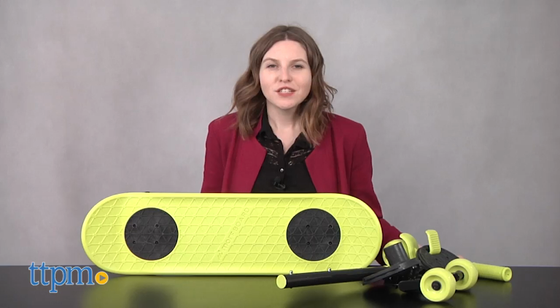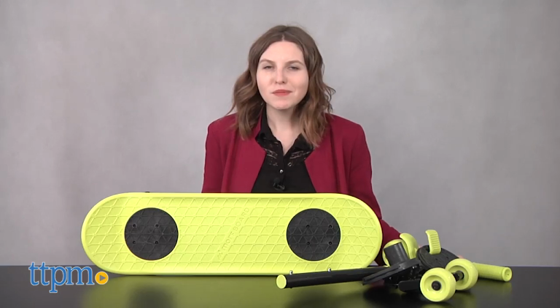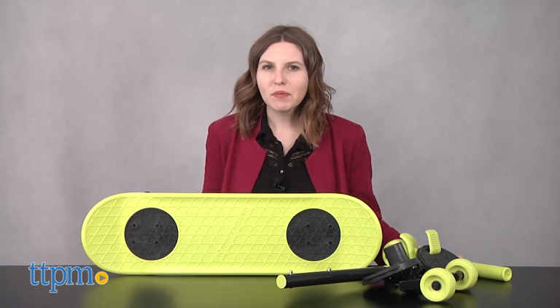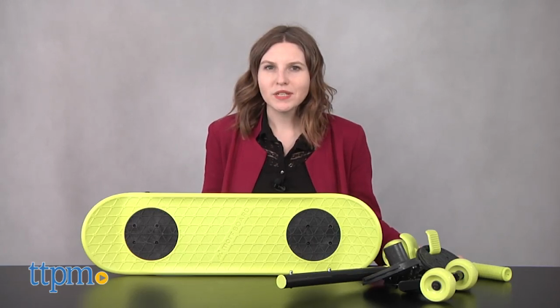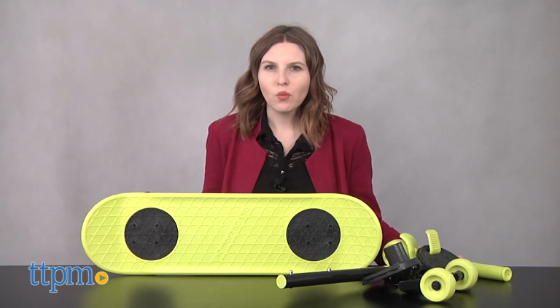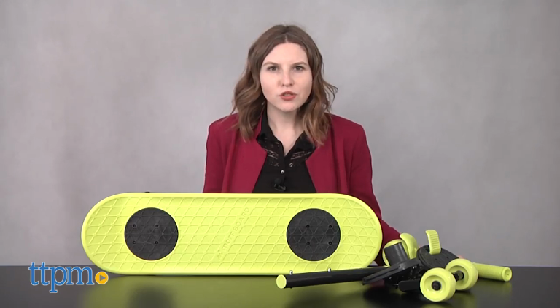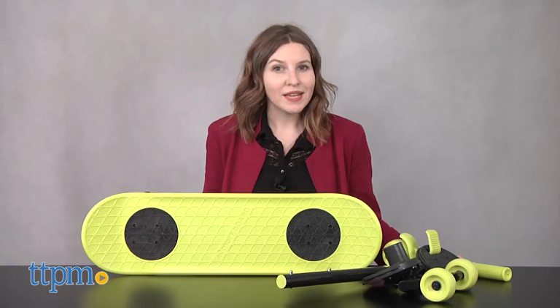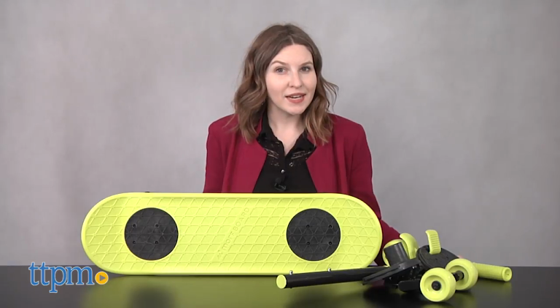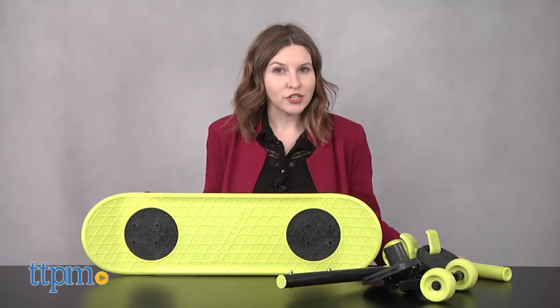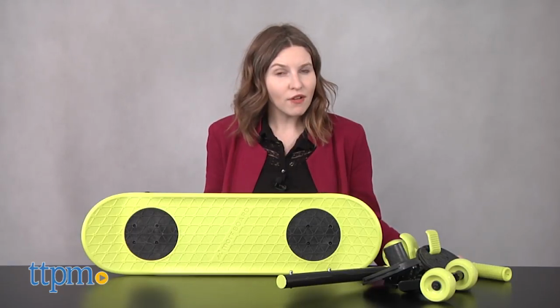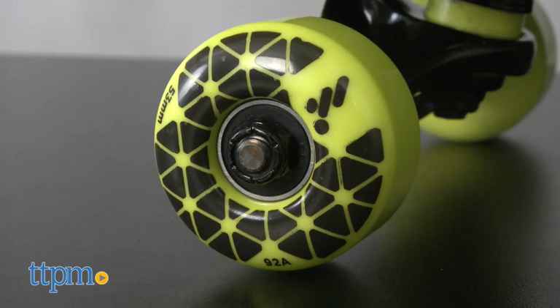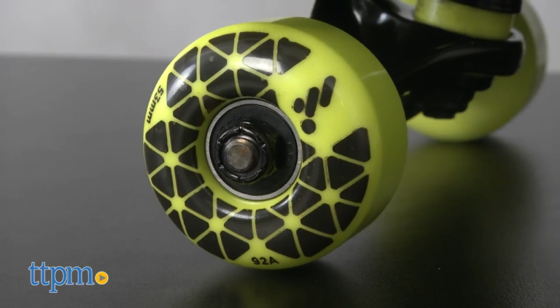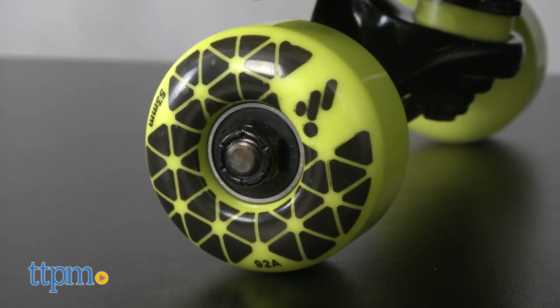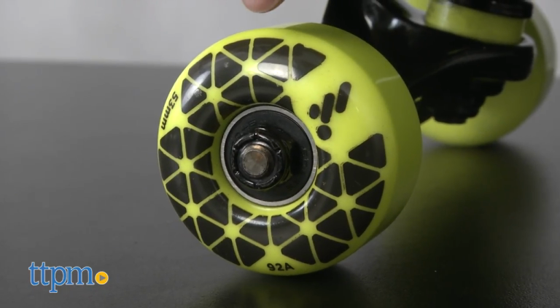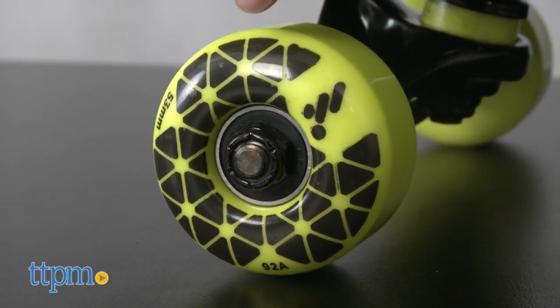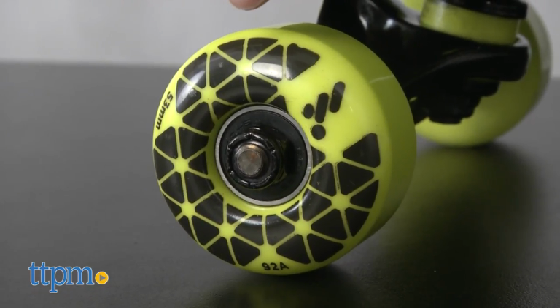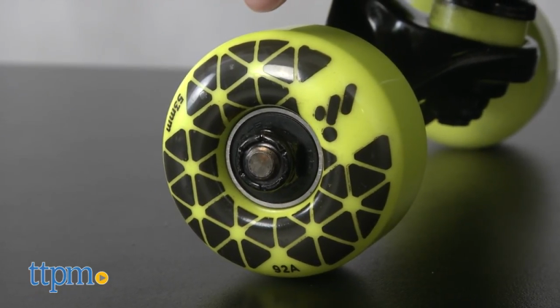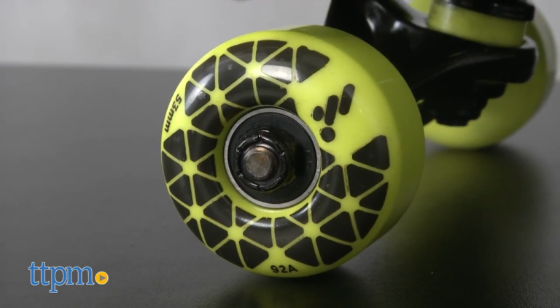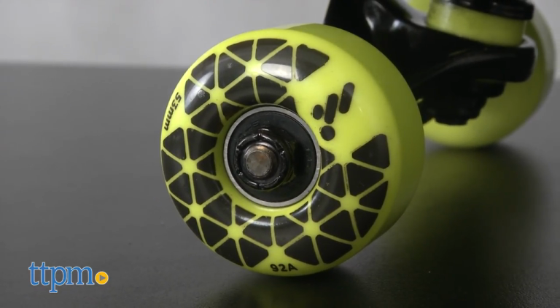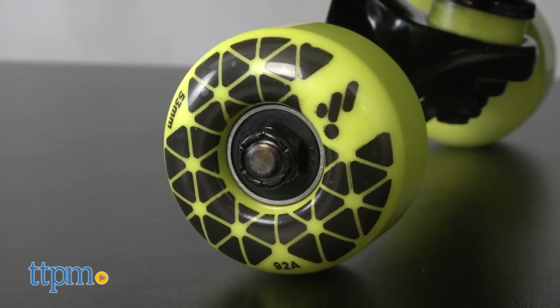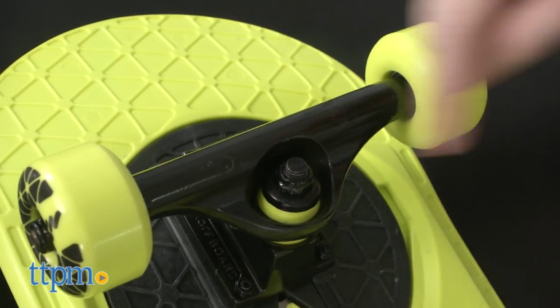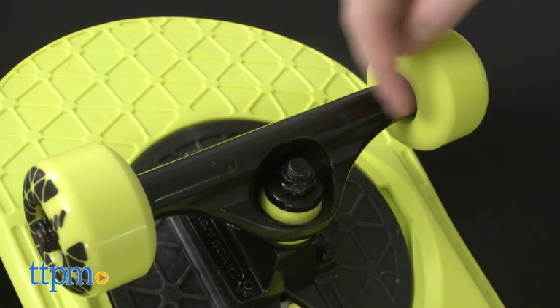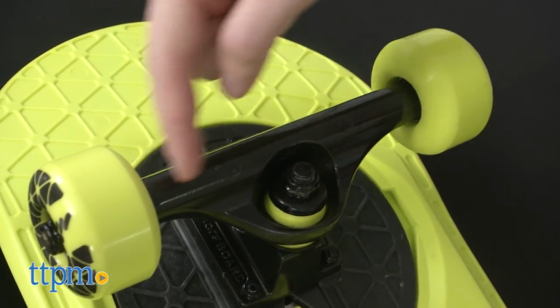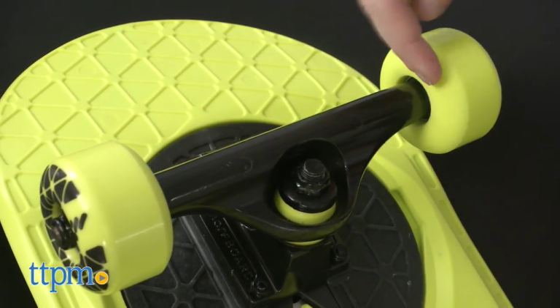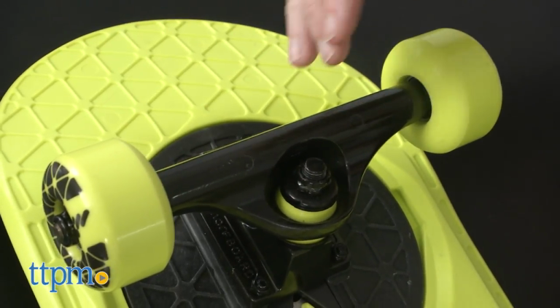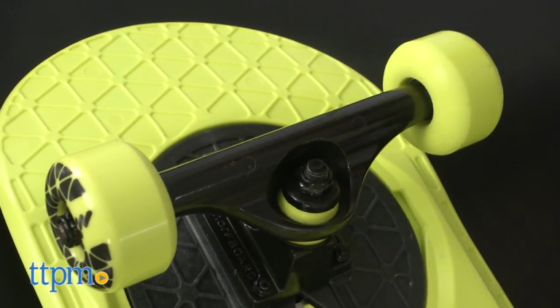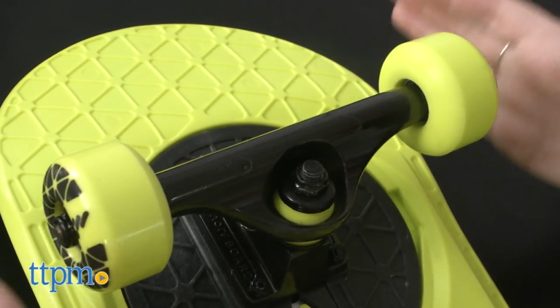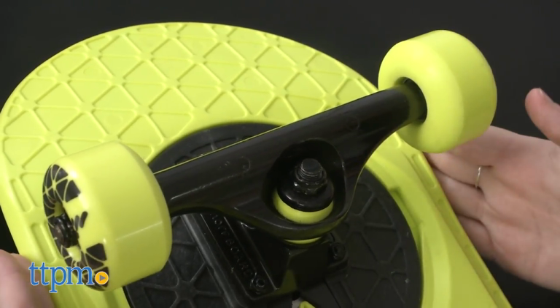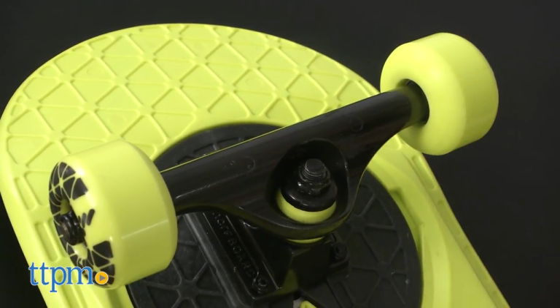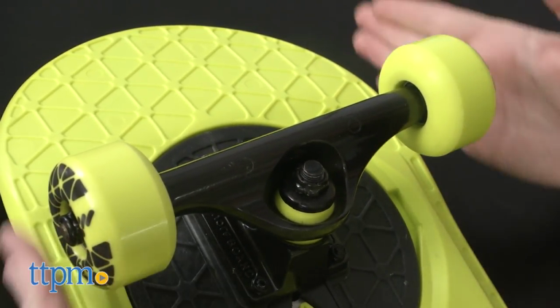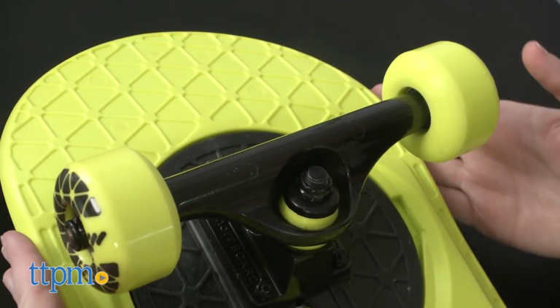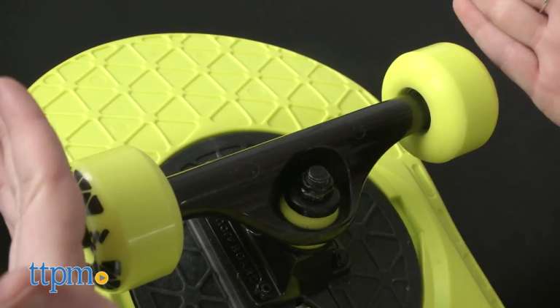So, in terms of skate performance, what do the skate extensions offer? They feature 53 millimeter urethane wheels, performance ABEC 5 bearings, and durable cast aluminum trucks.